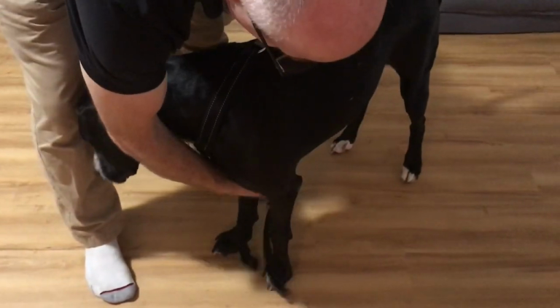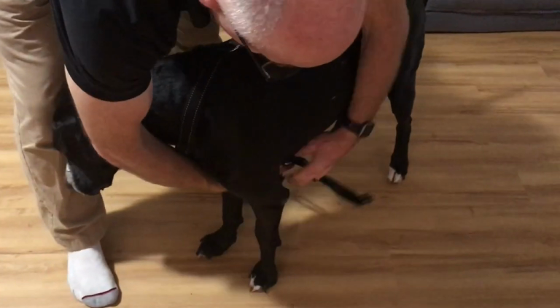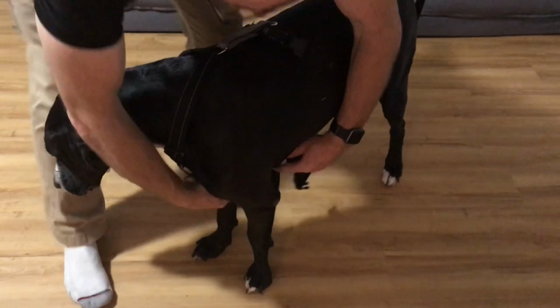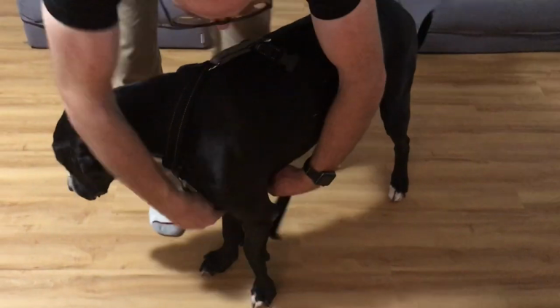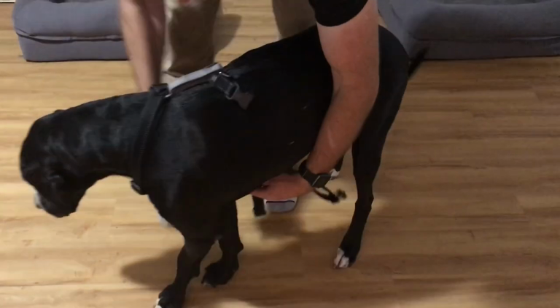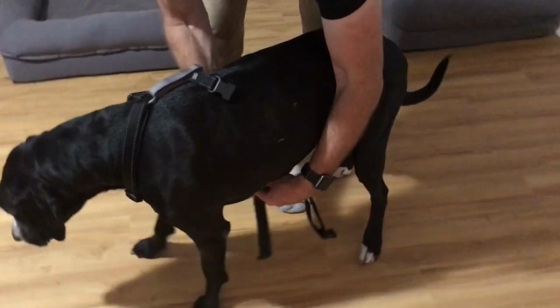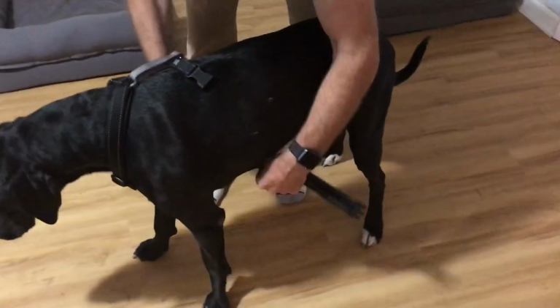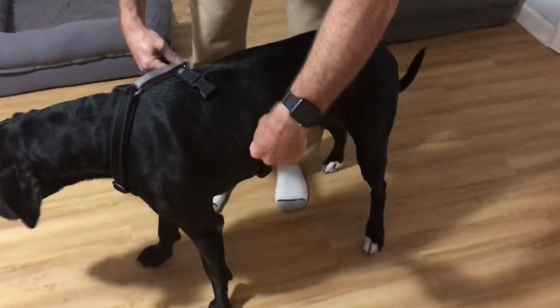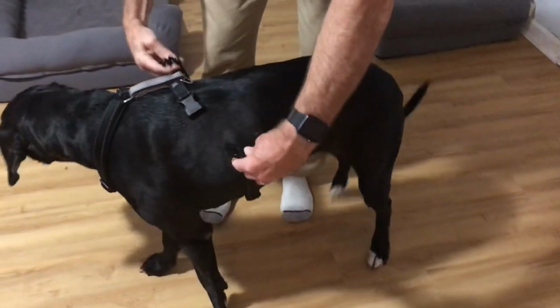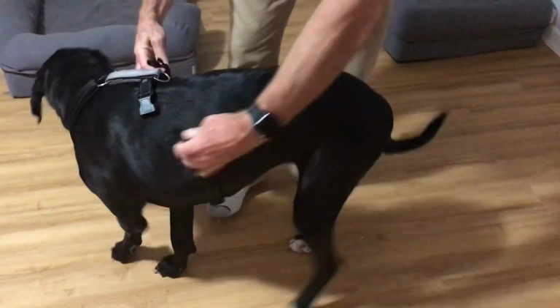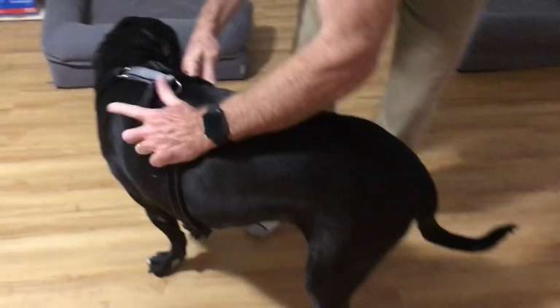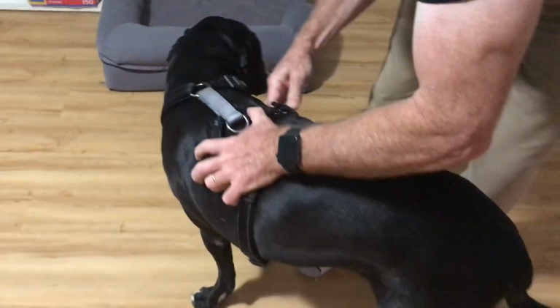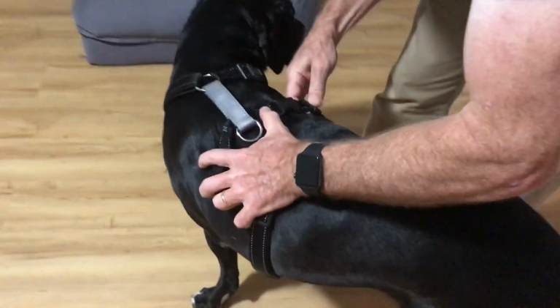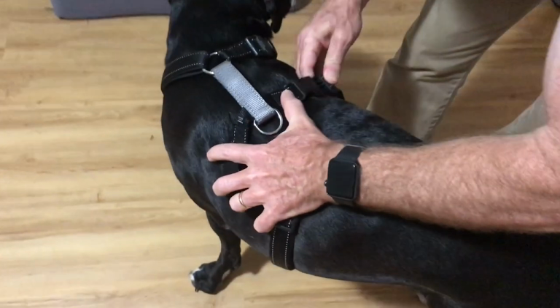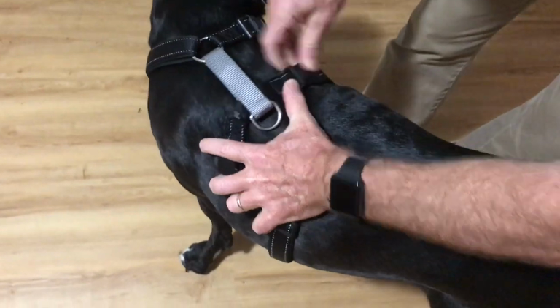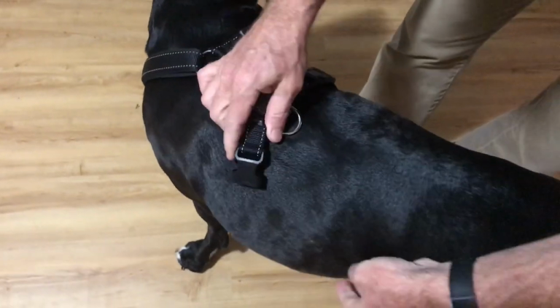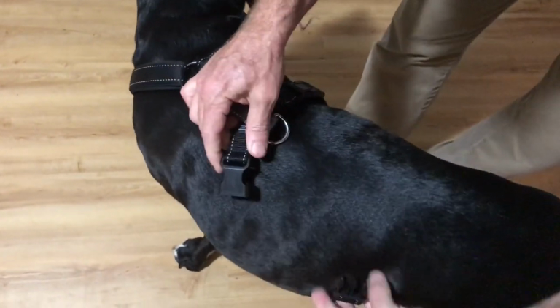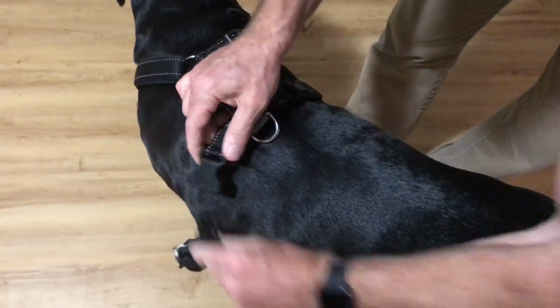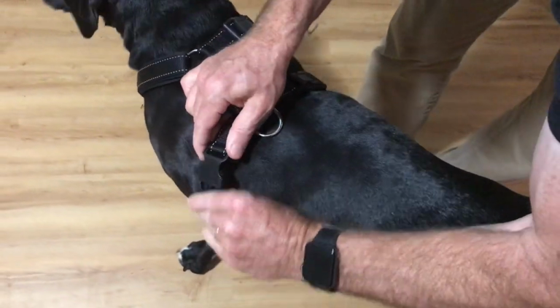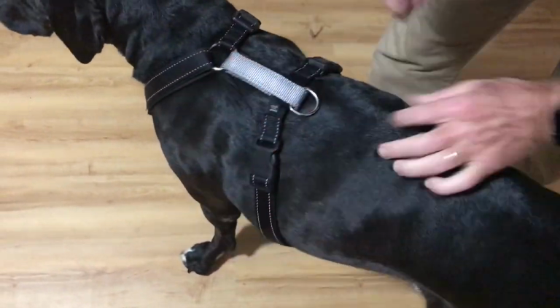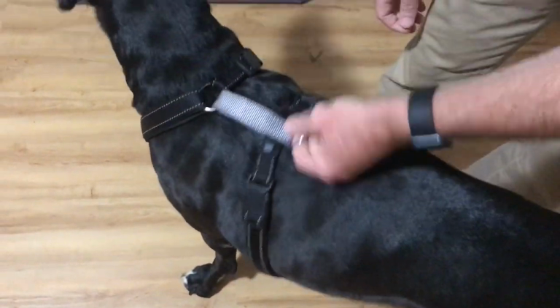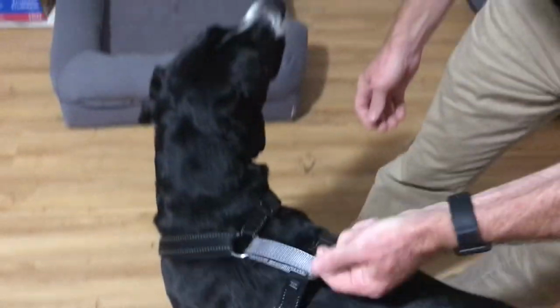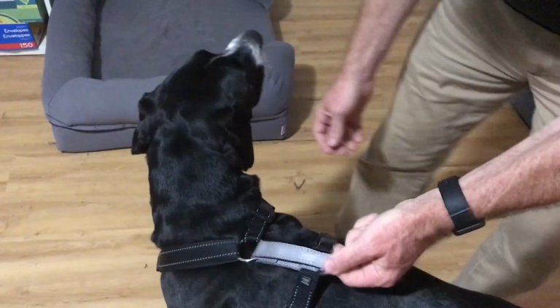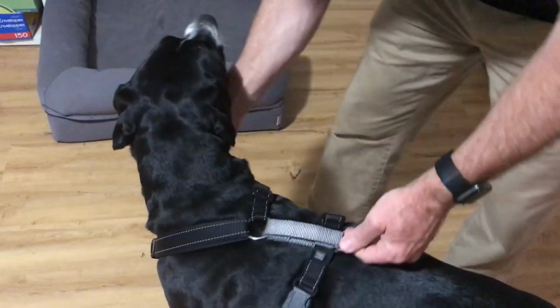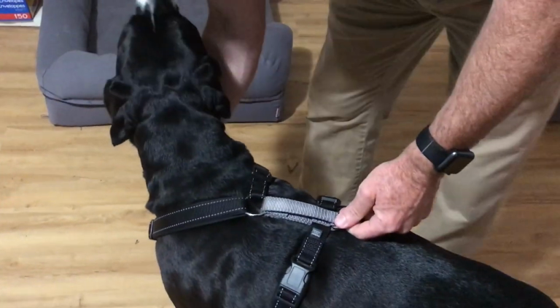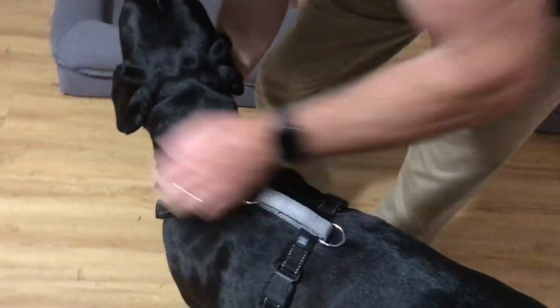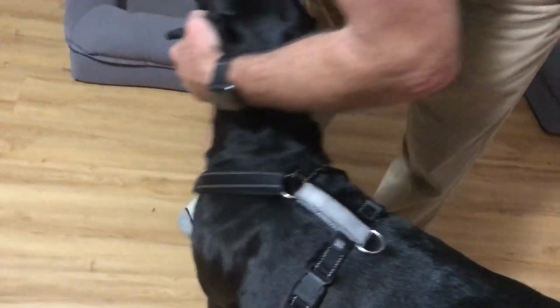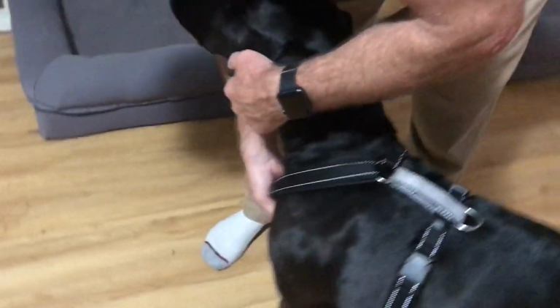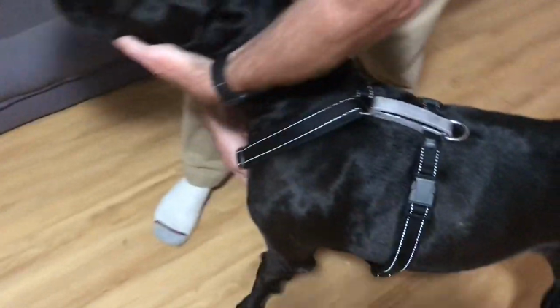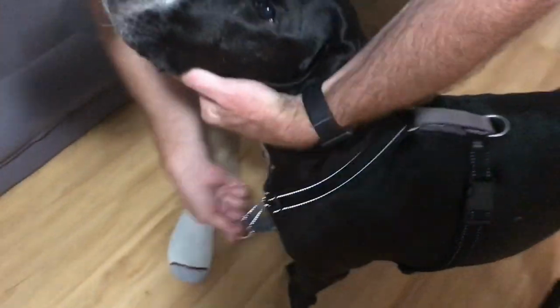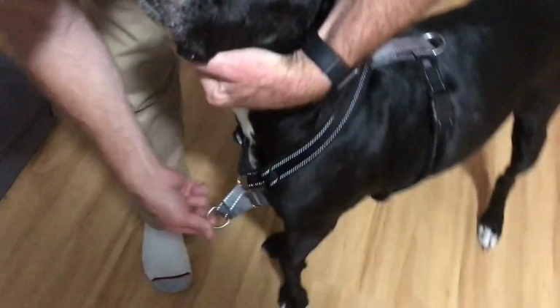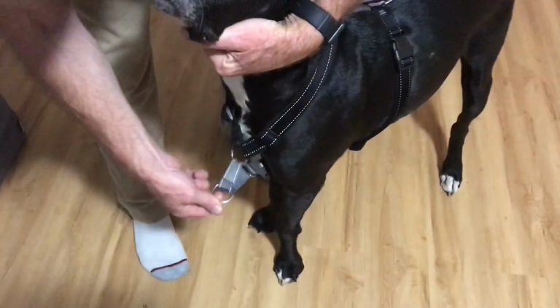It goes down underneath, comes up on both sides, click it, and then you're done. You can either attach in the back, or what I prefer — attach it in the front, right here.